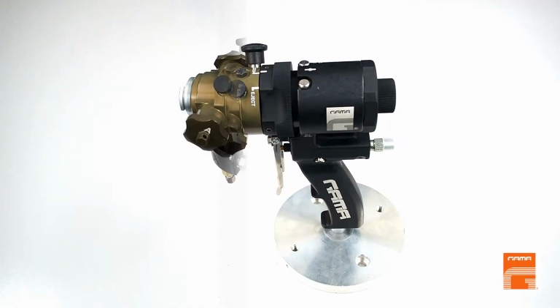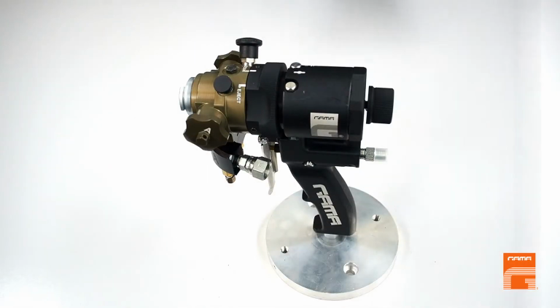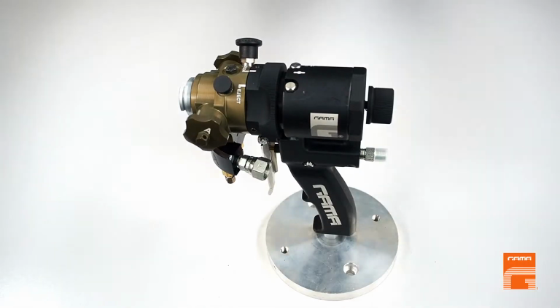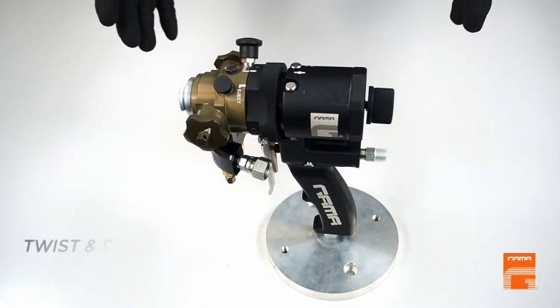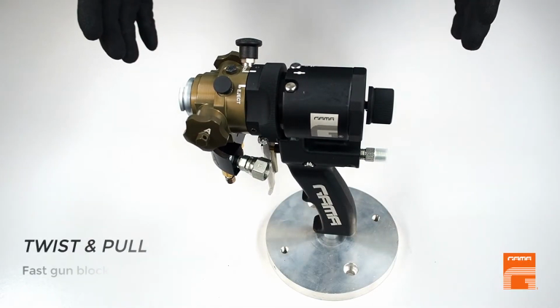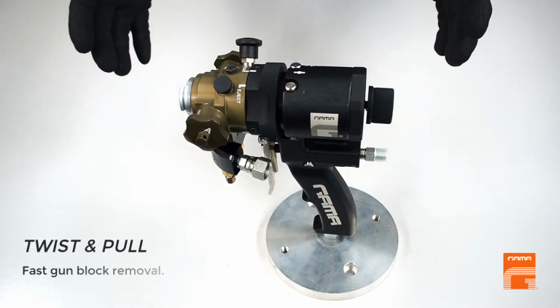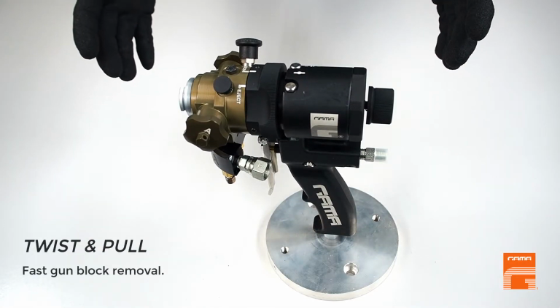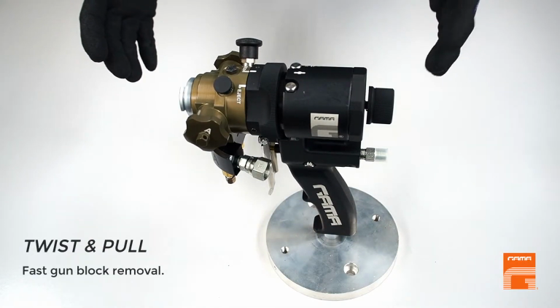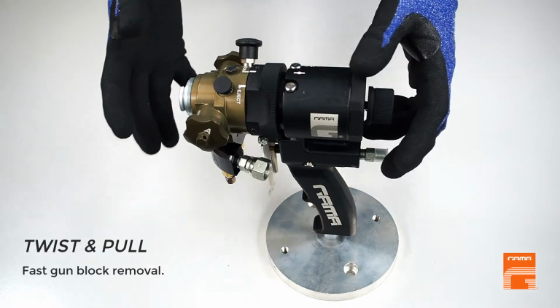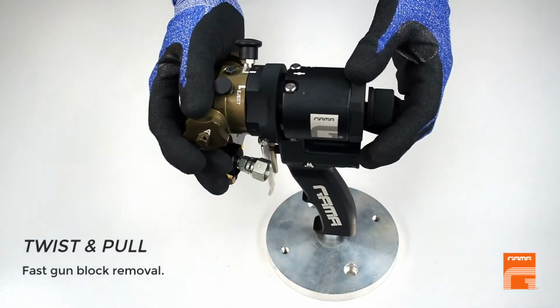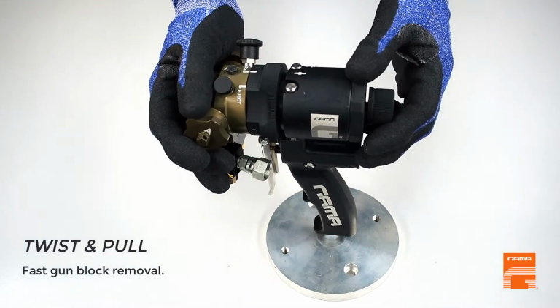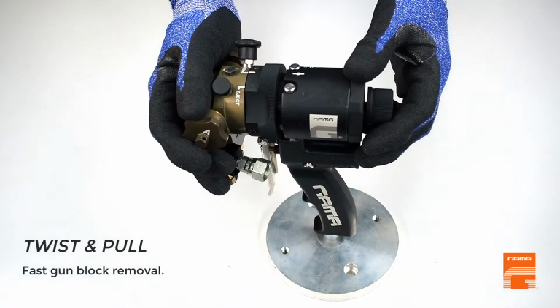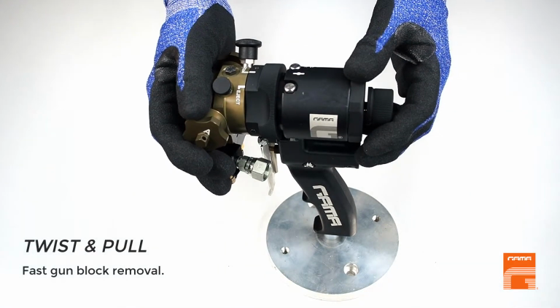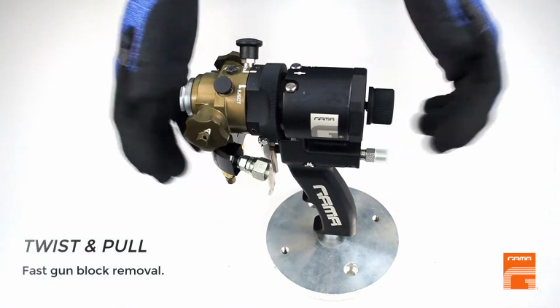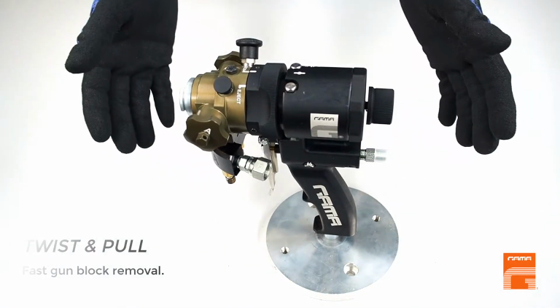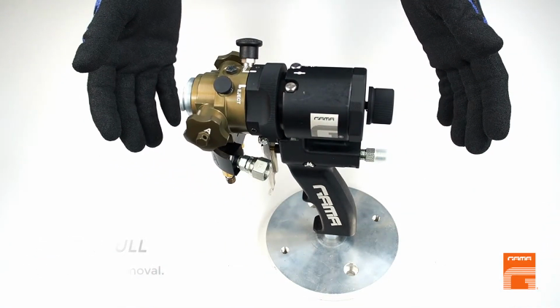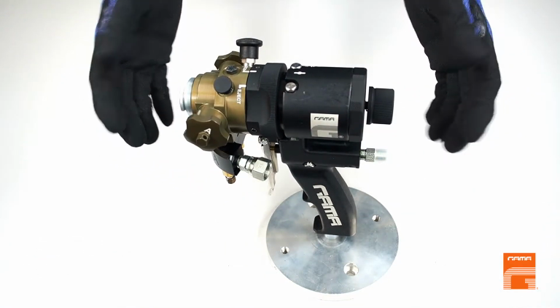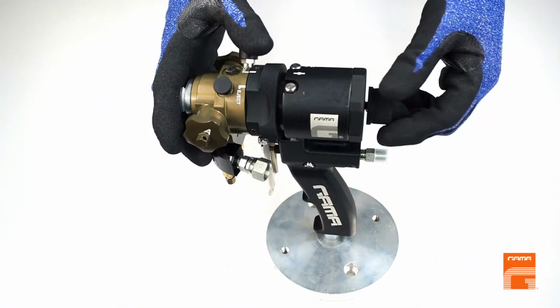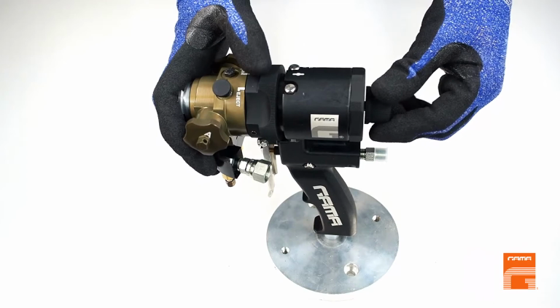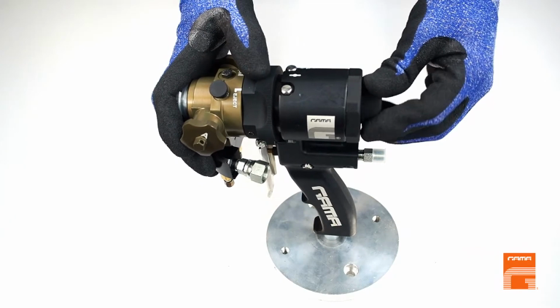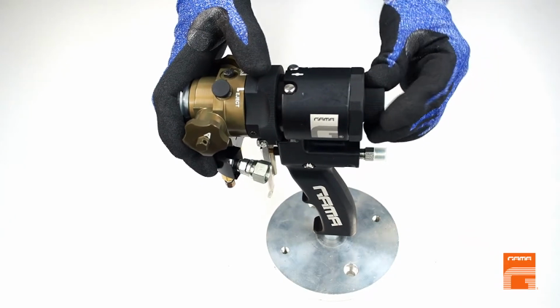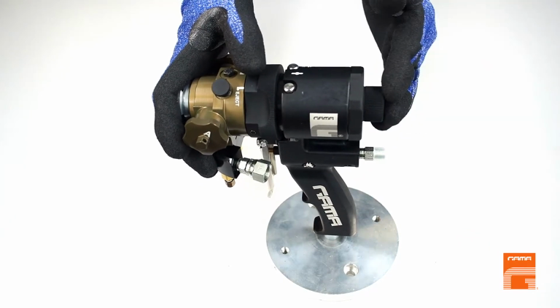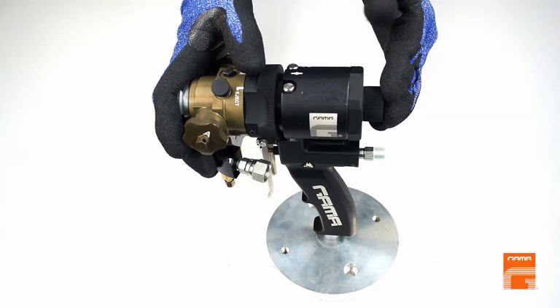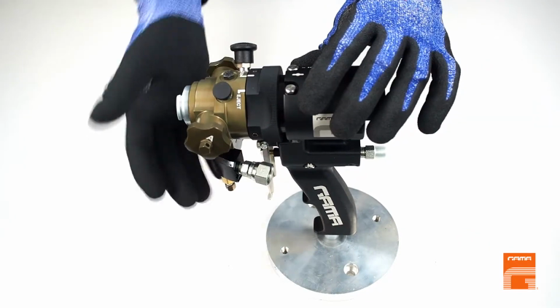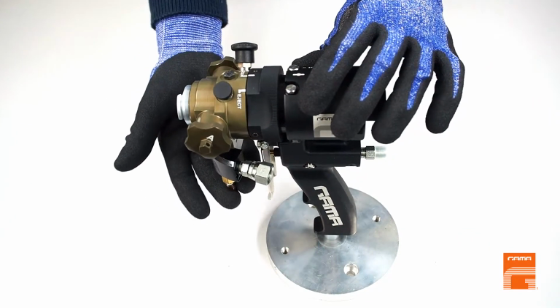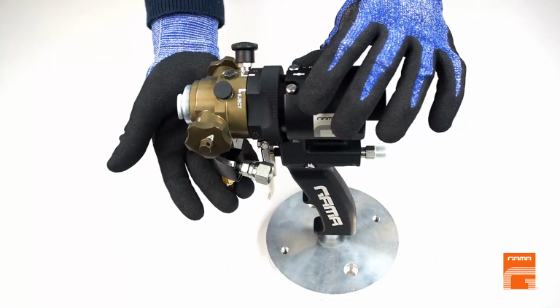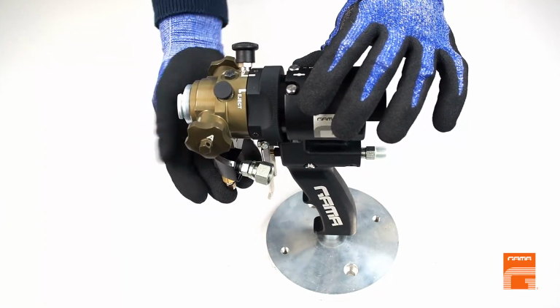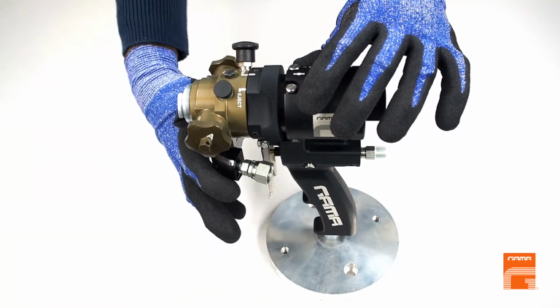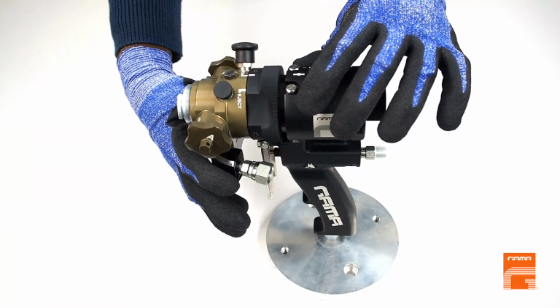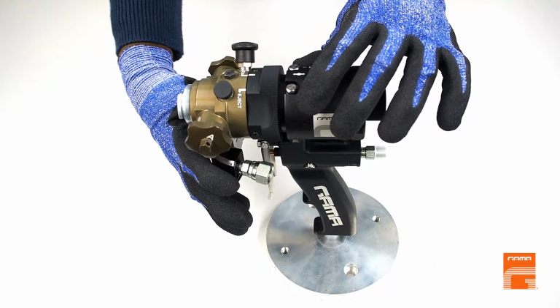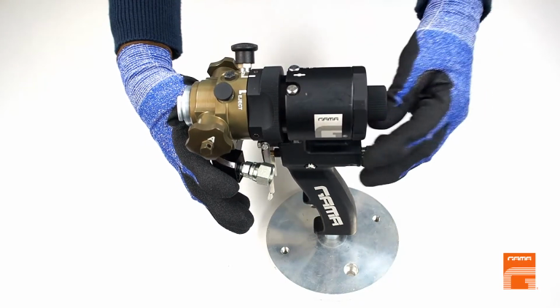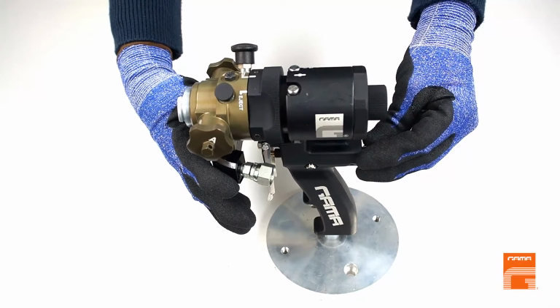Another important tip of the HT-Black Gun is how to take off the mixing head. As always, we start with safety. Set the rear lock knob in safety position, close gun inlet valves, and disconnect the coupling block and air supply.